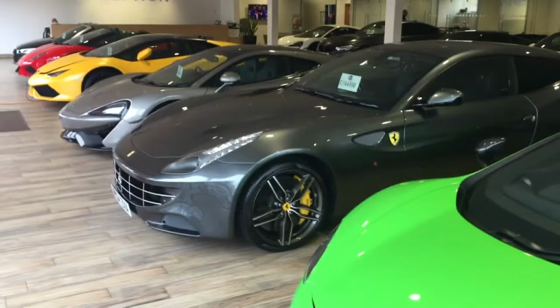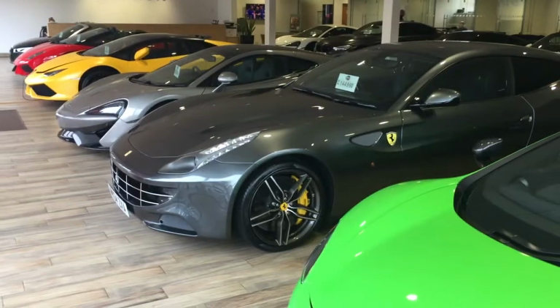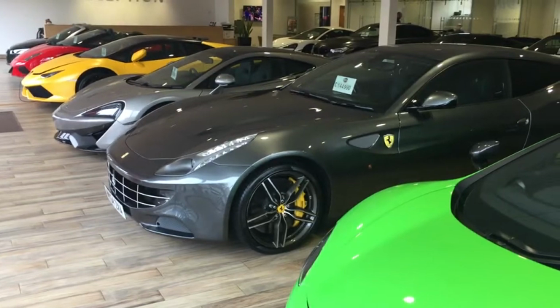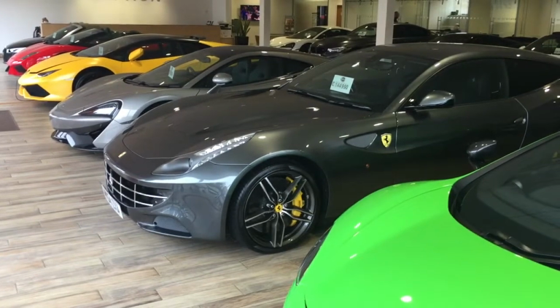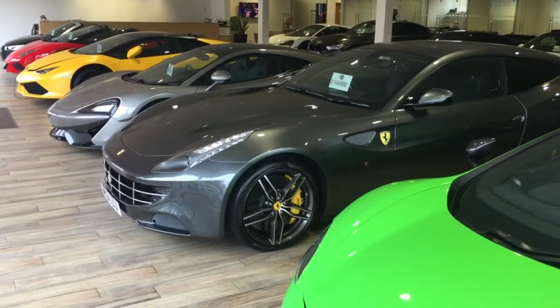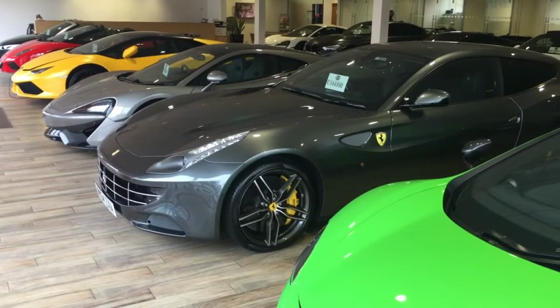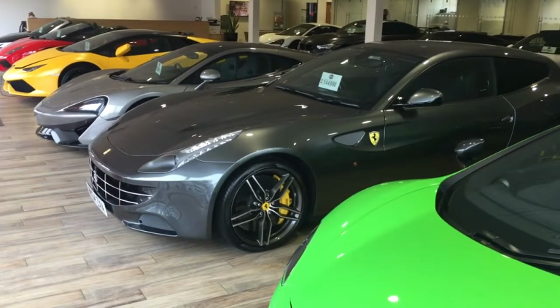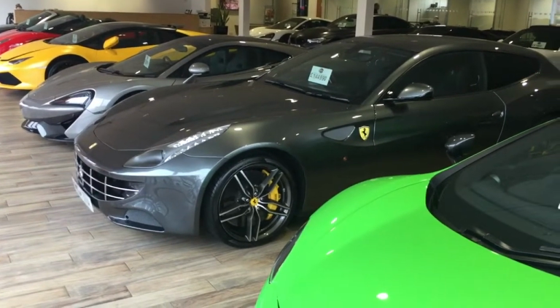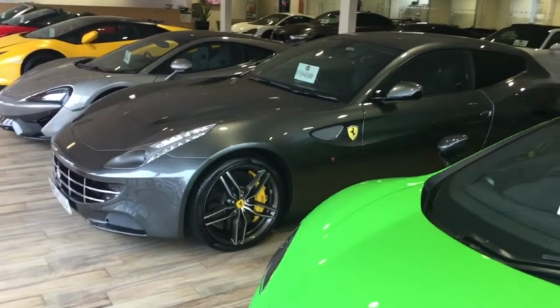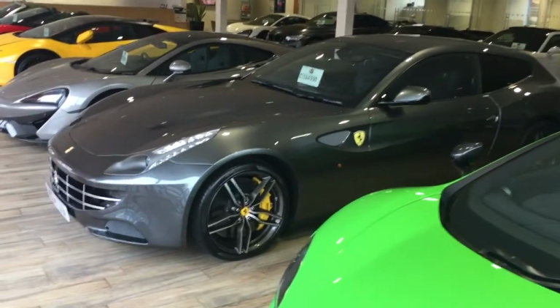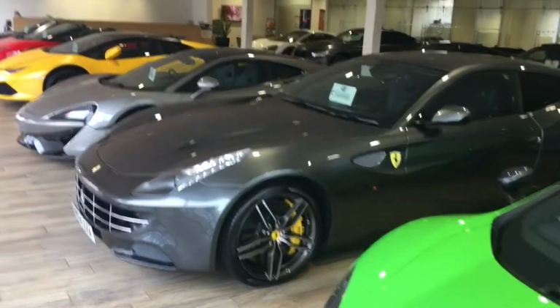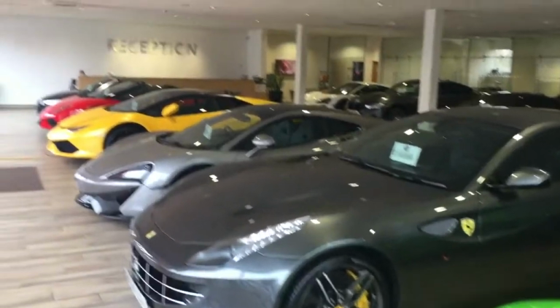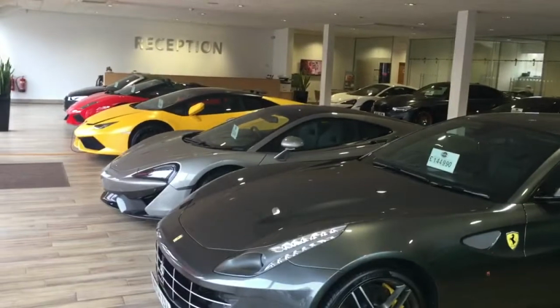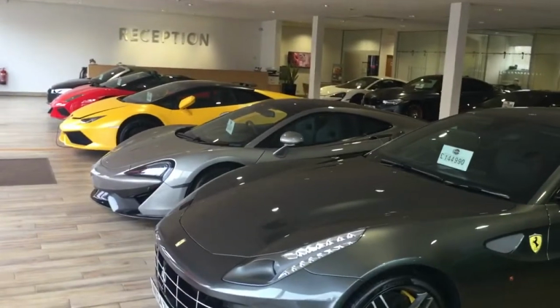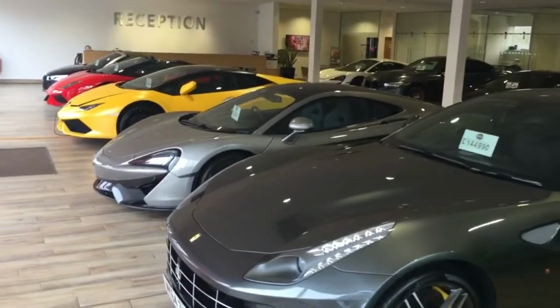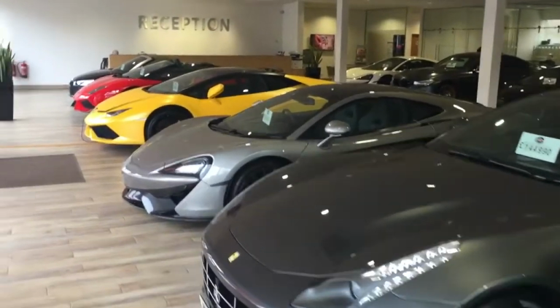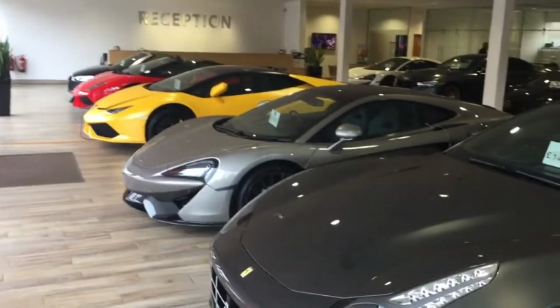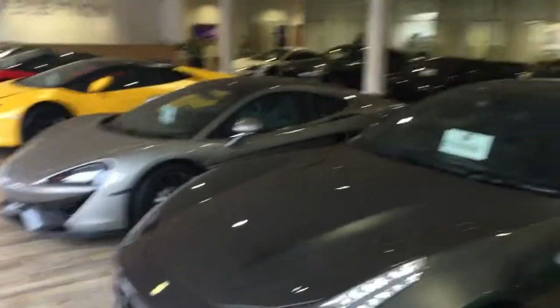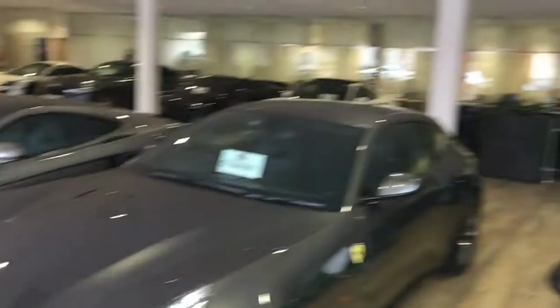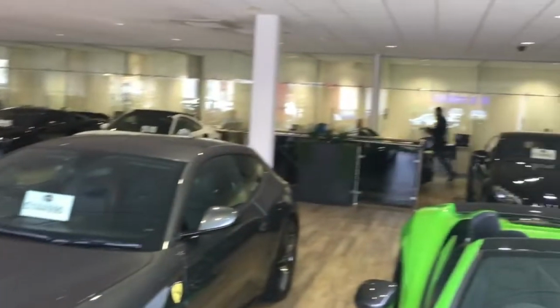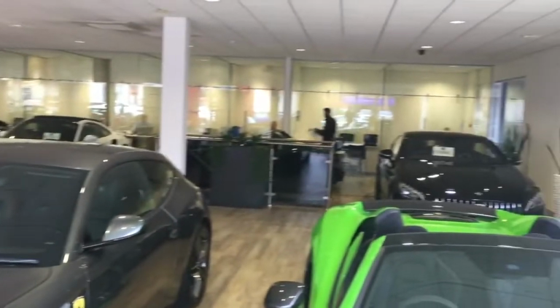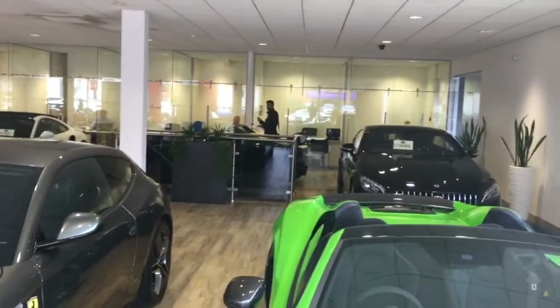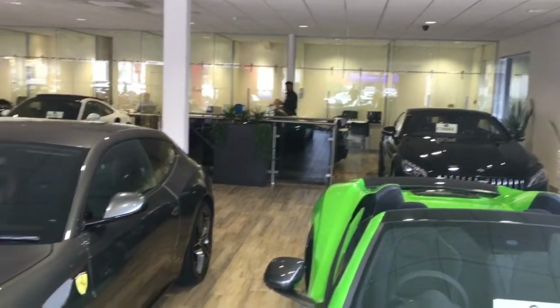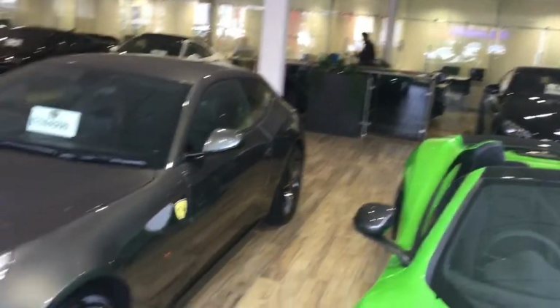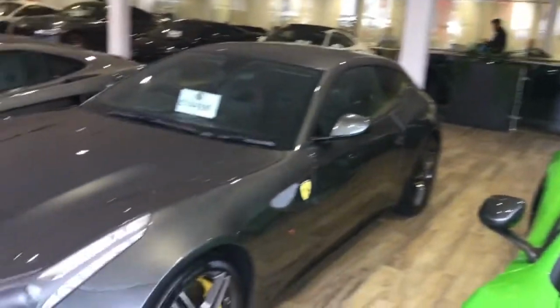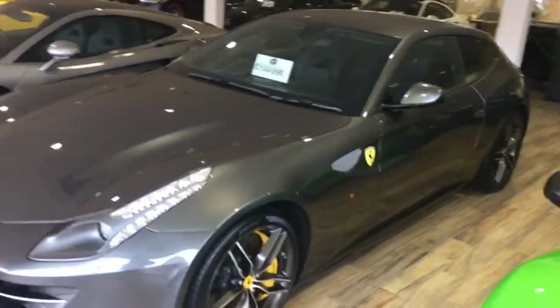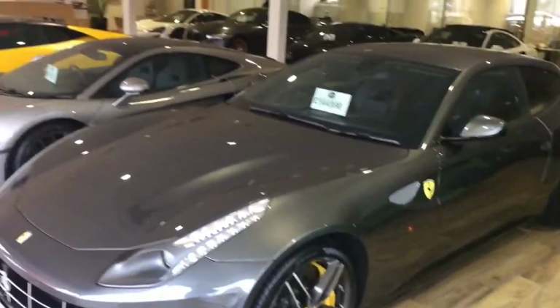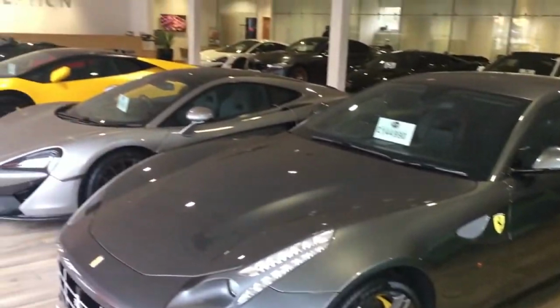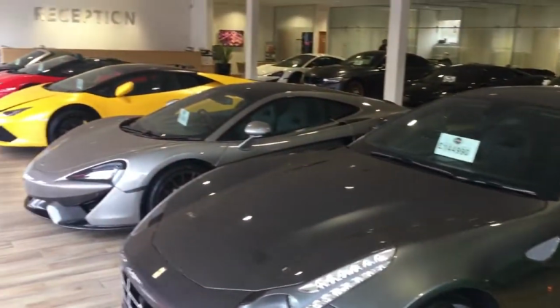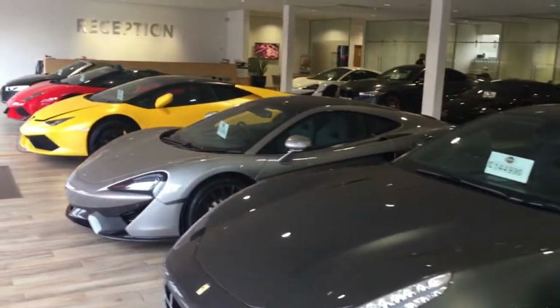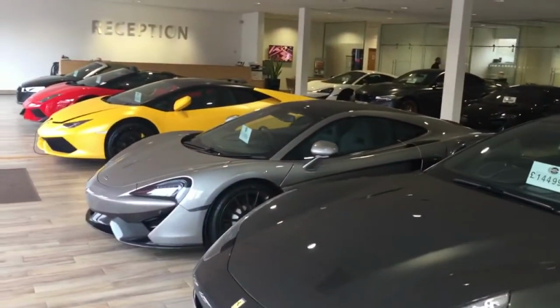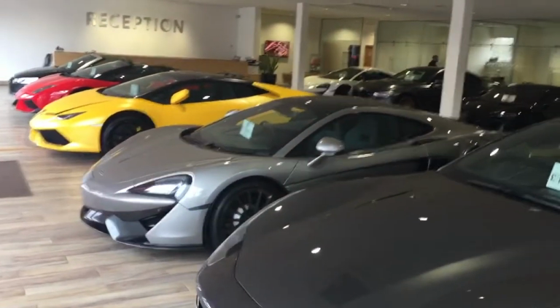Hi Kevin, it's Harry at GCMotors in Harrogate. As promised, just going to do a quick video of the R8 V10 Plus. I just thought I'd start in the showroom on the other end just to show you some of the cars that we've got in at the moment.